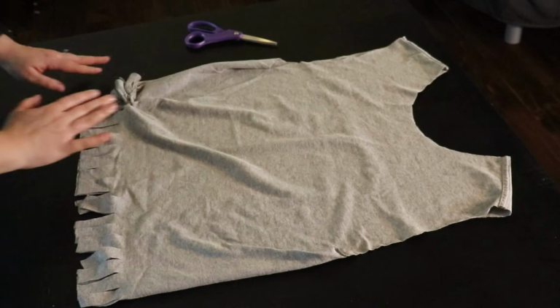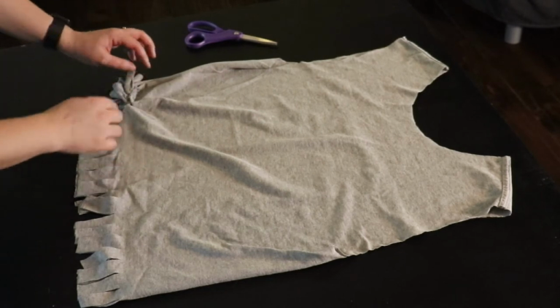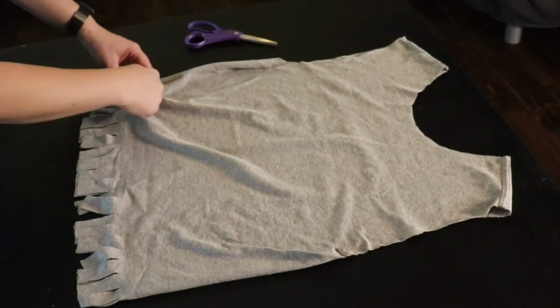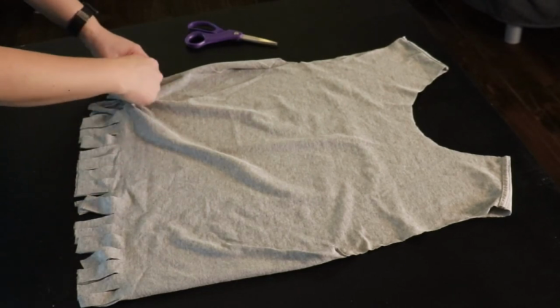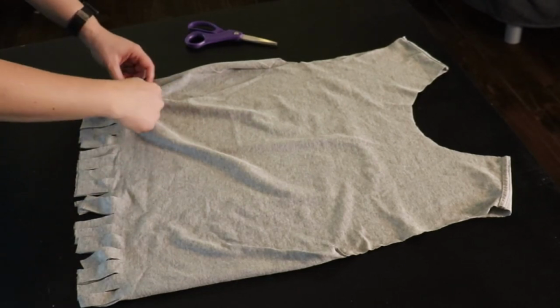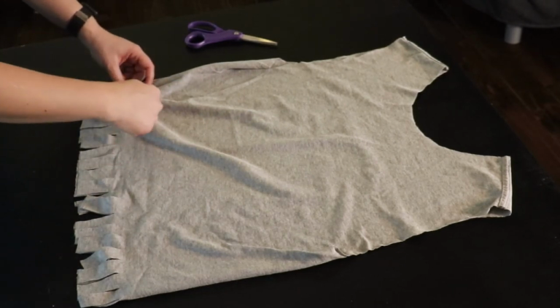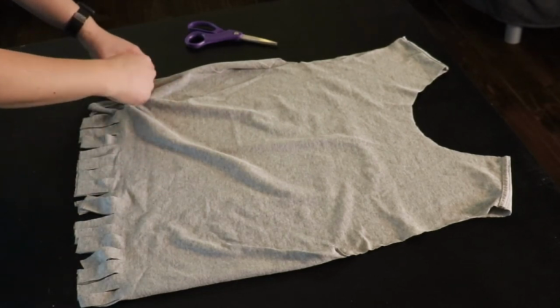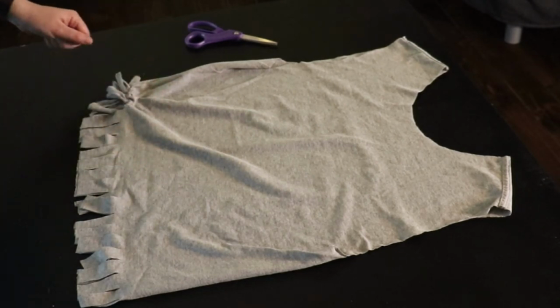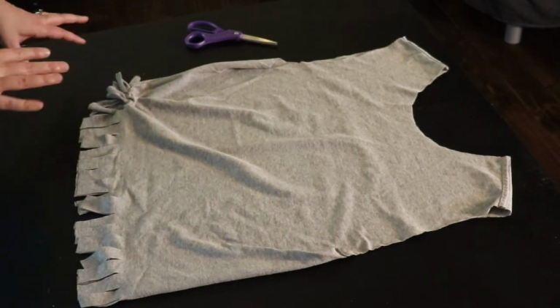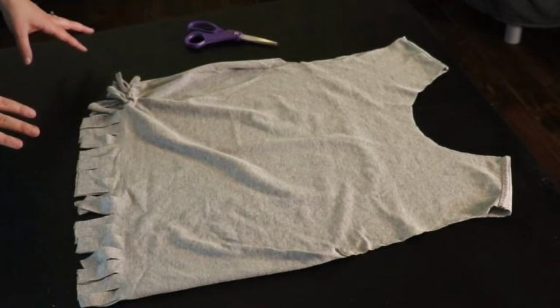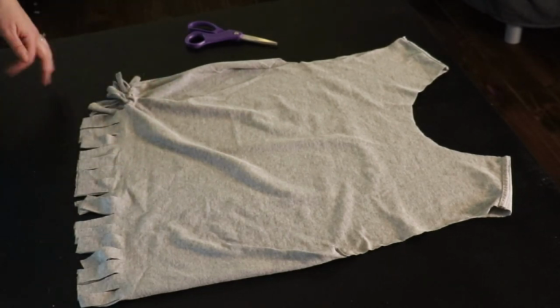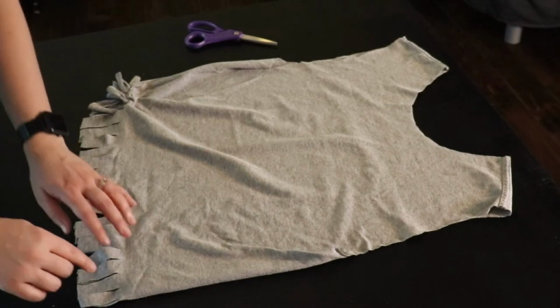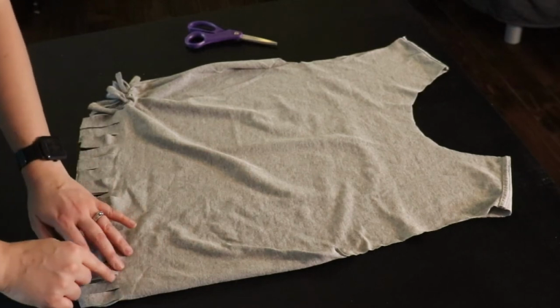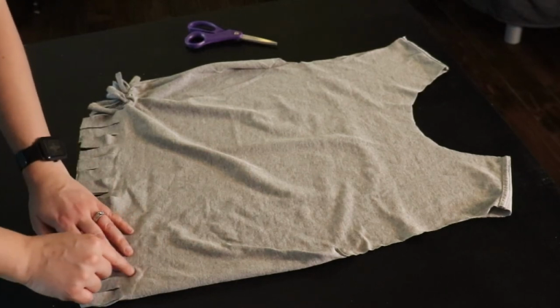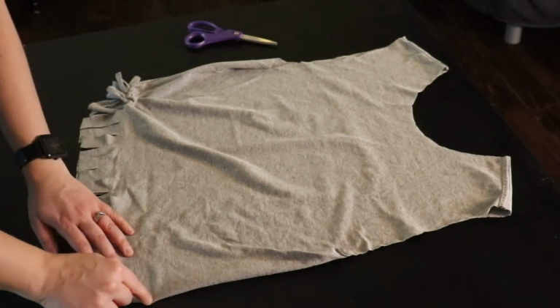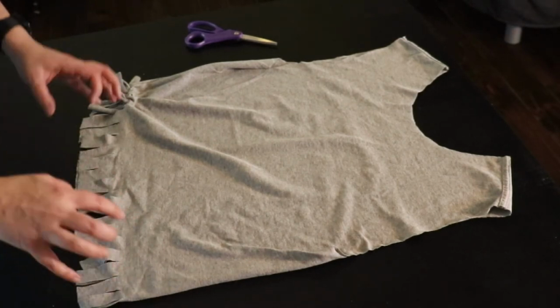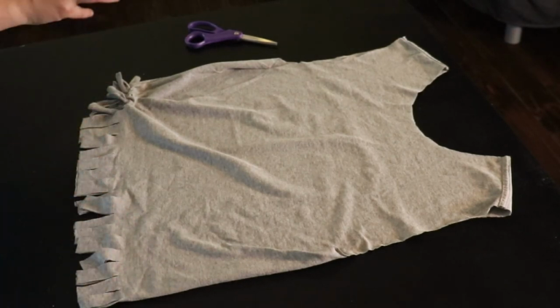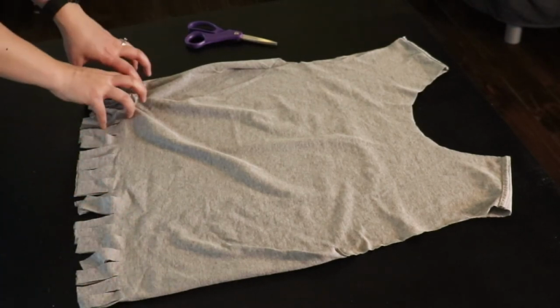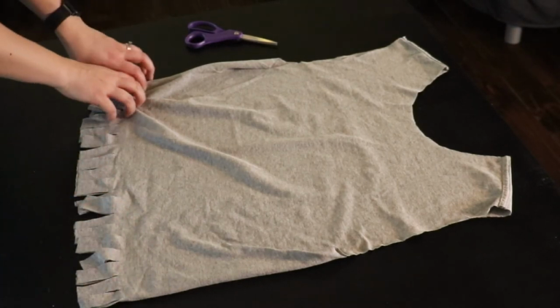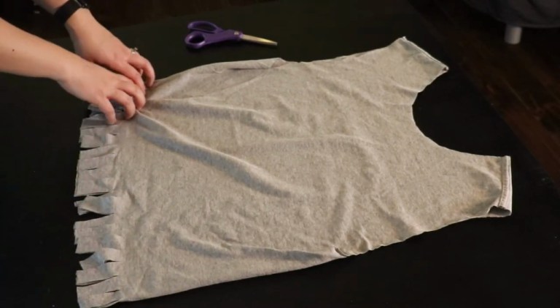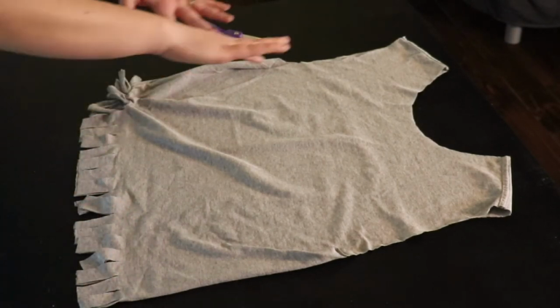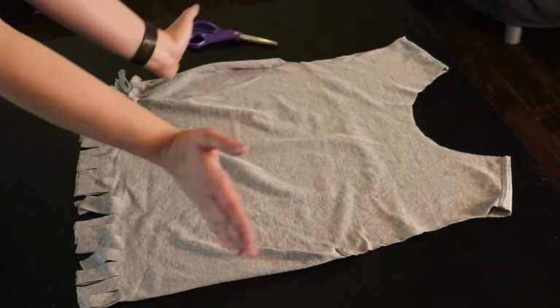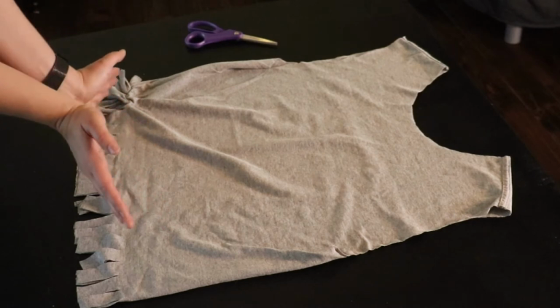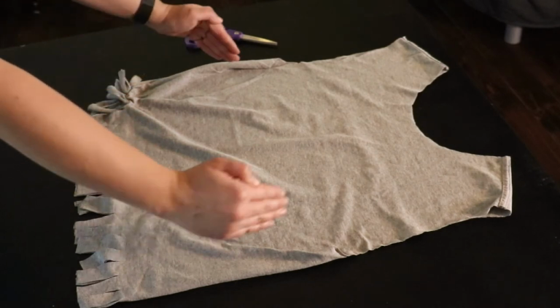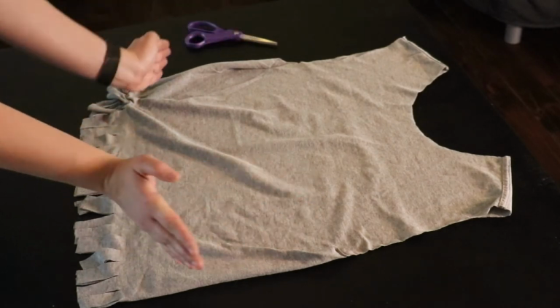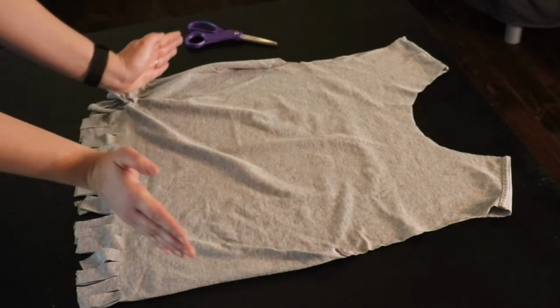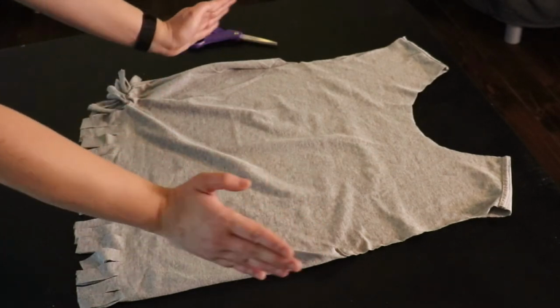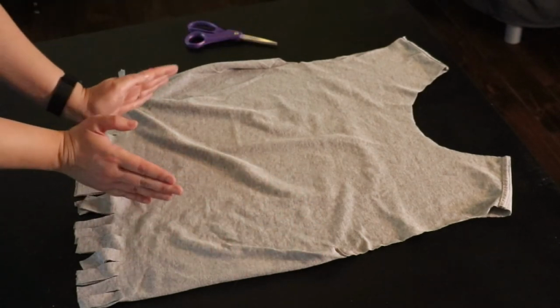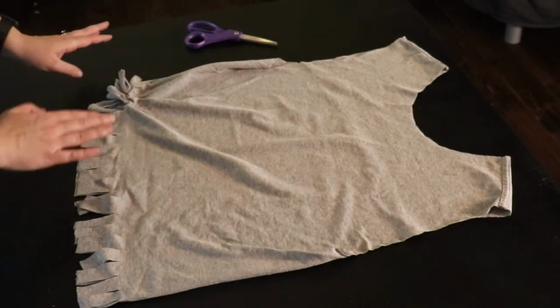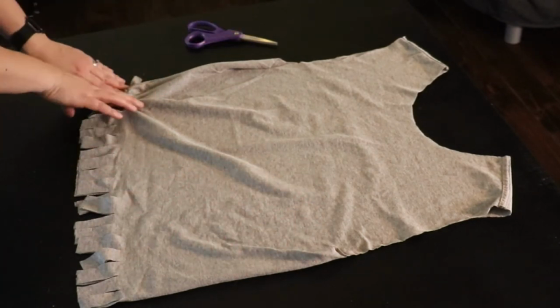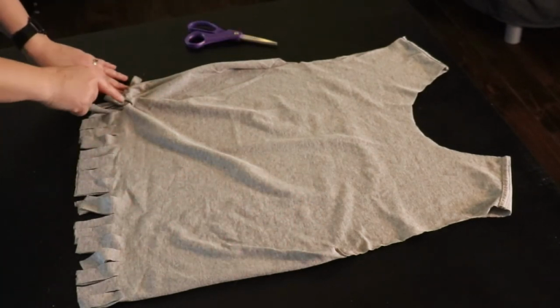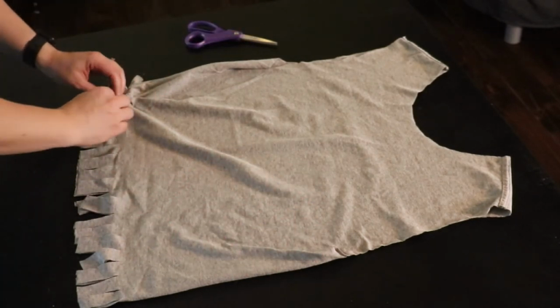You're going to notice how it's starting to bunch right here. With the tie blankets people avoided that by cutting out a square. We want them to bunch like this because it's going to create a nice curve on our bag. So this is good — this is what you want.